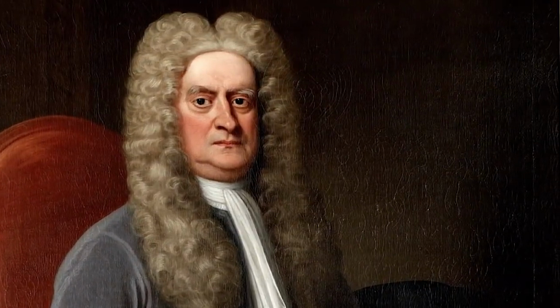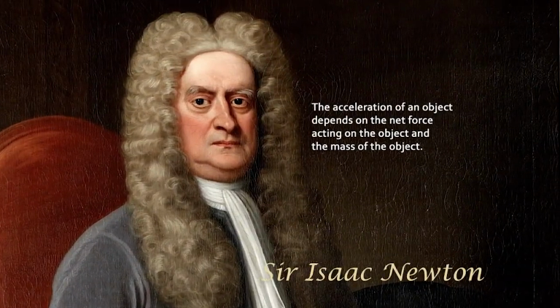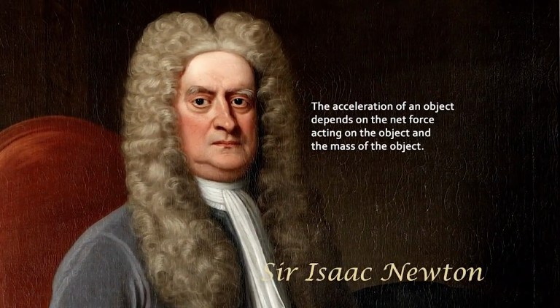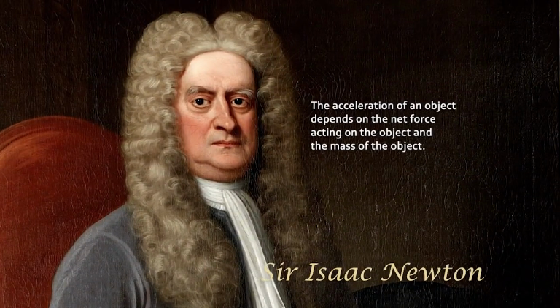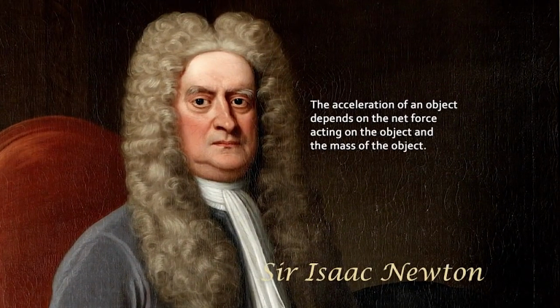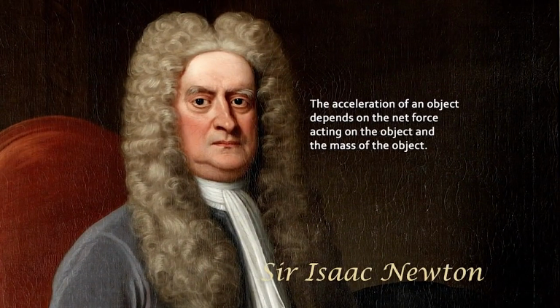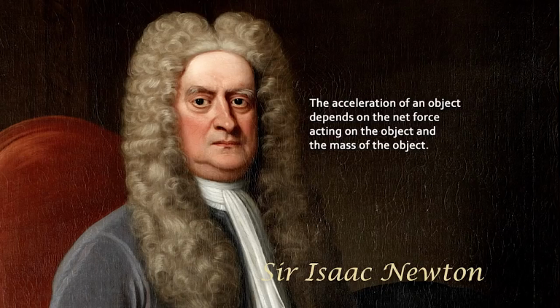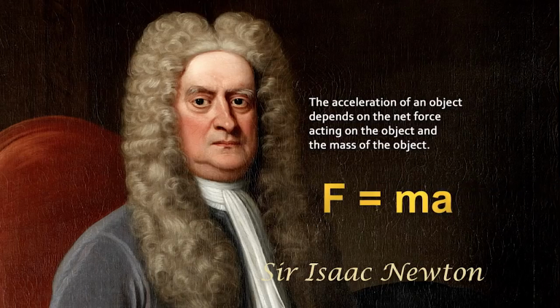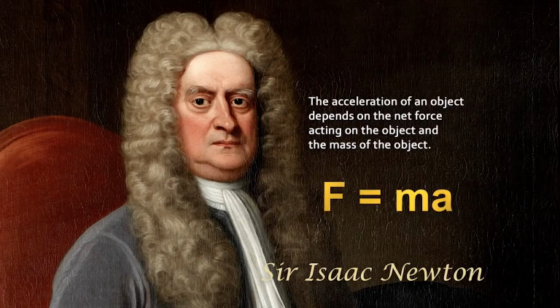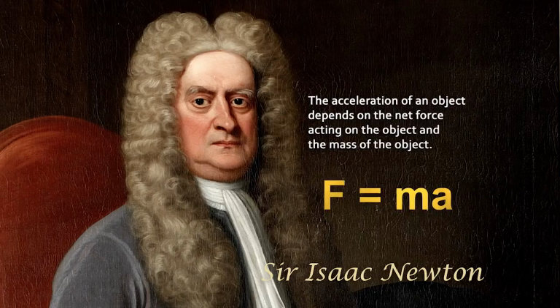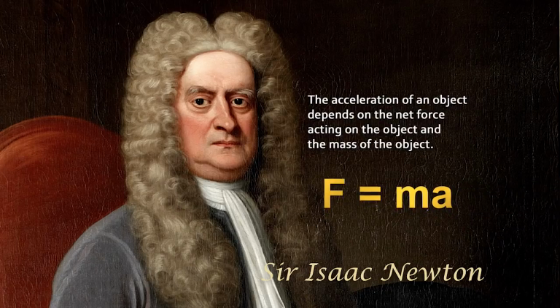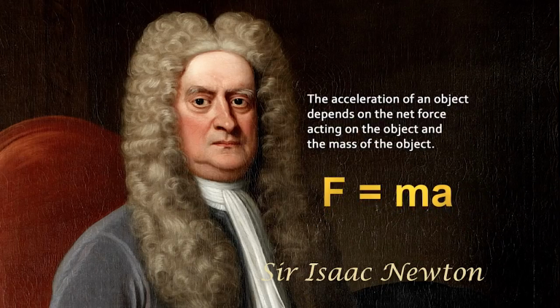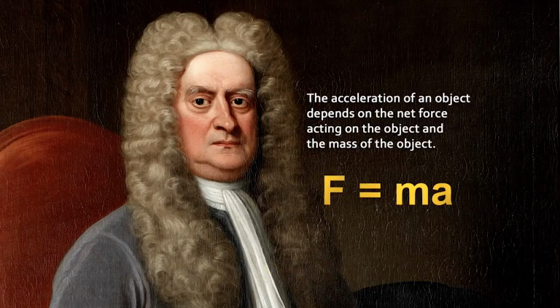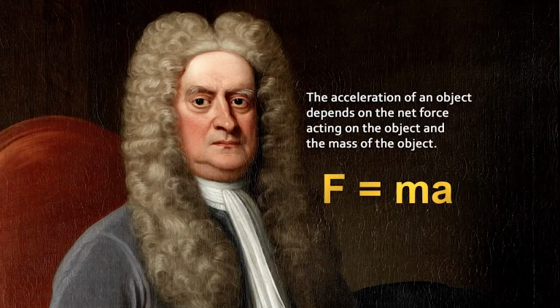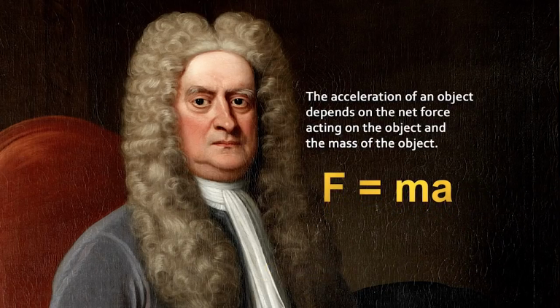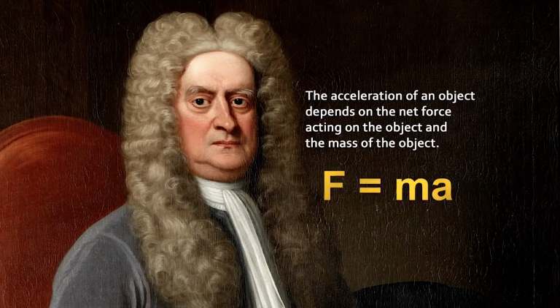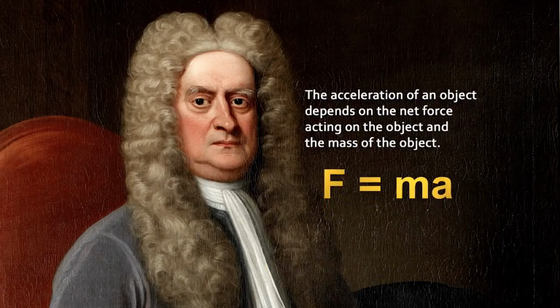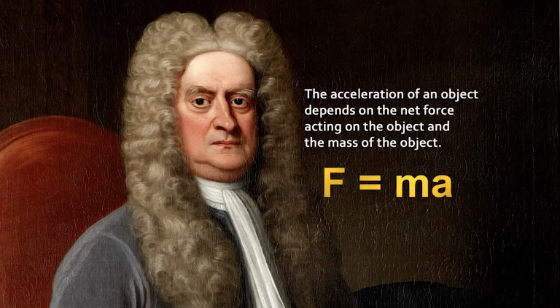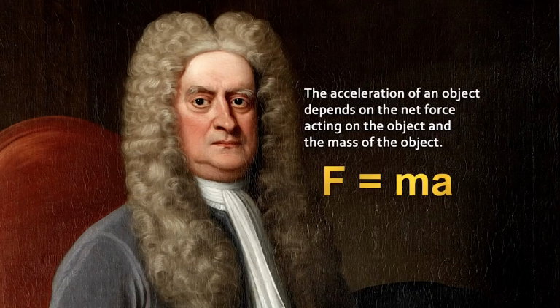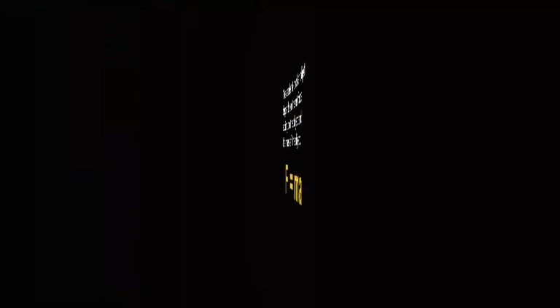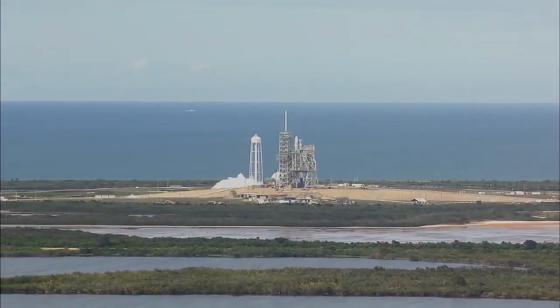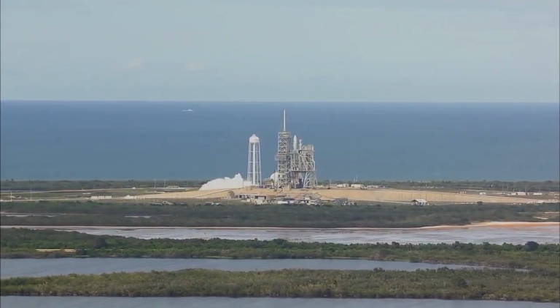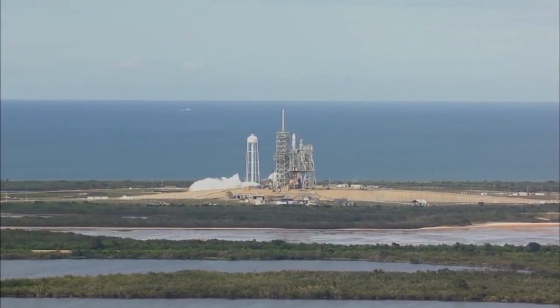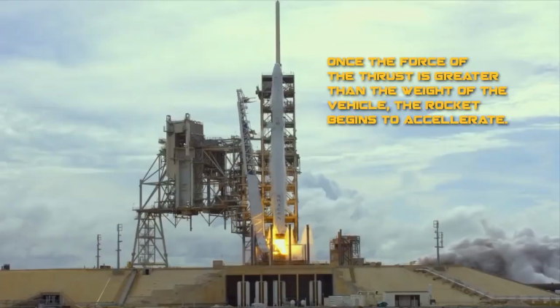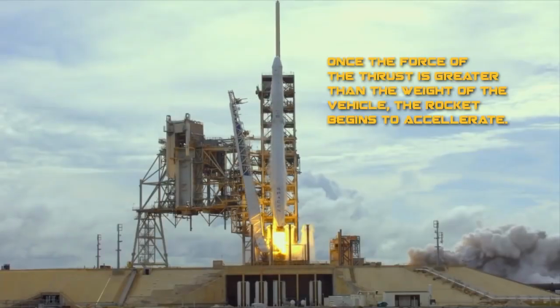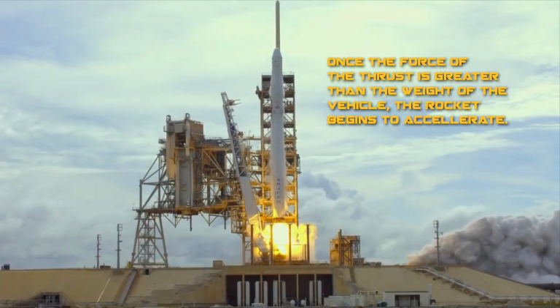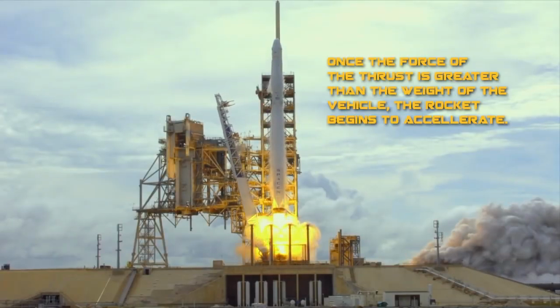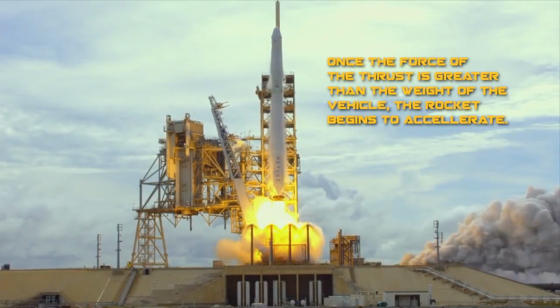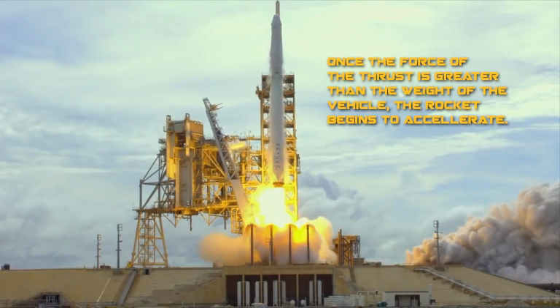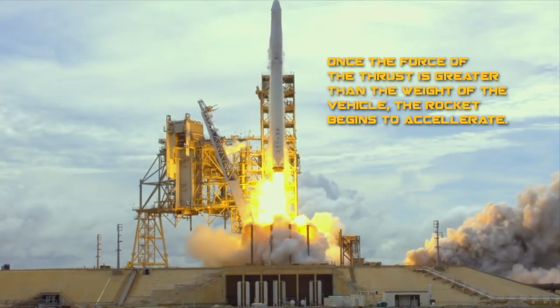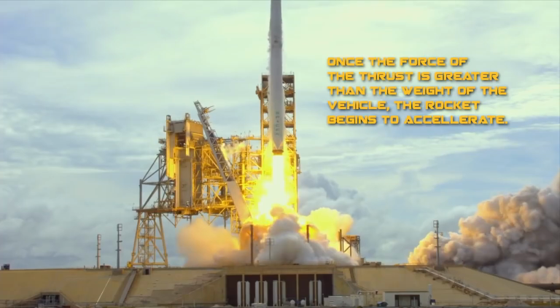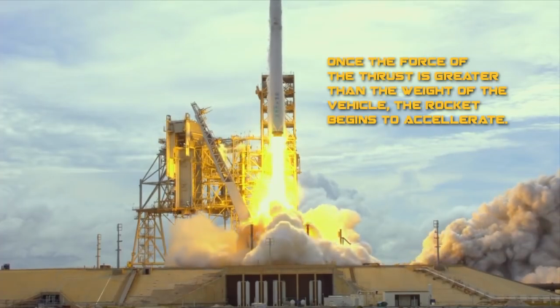The acceleration of an object depends on the net force acting on the object and the mass of the object, or F equals MA. Surely good show, Sir Isaac. Here we see that once the force of the thrust is greater than the weight of the vehicle, the rocket begins to accelerate.